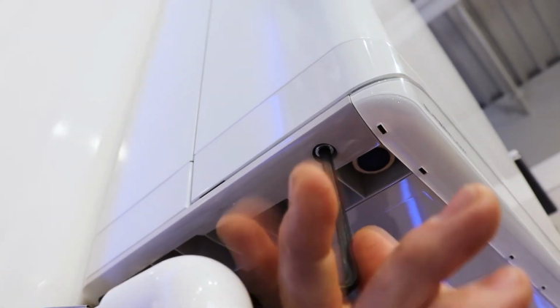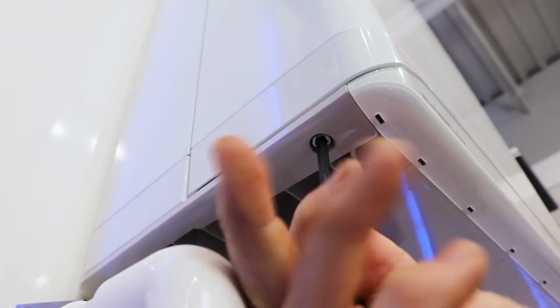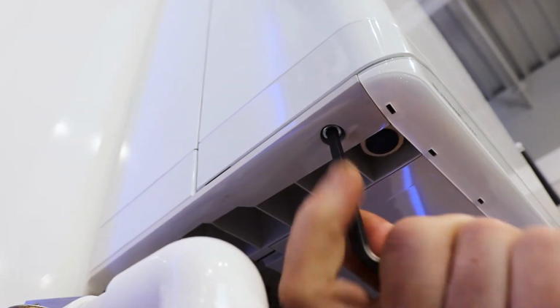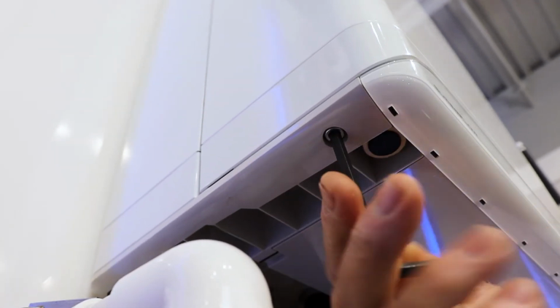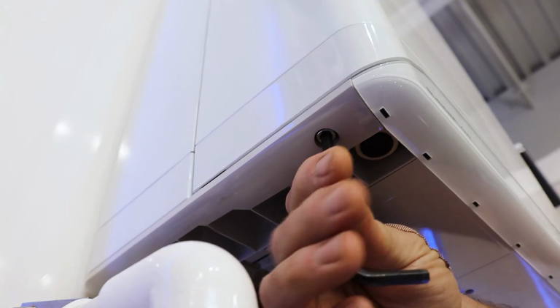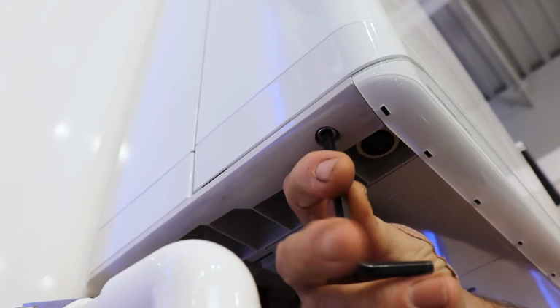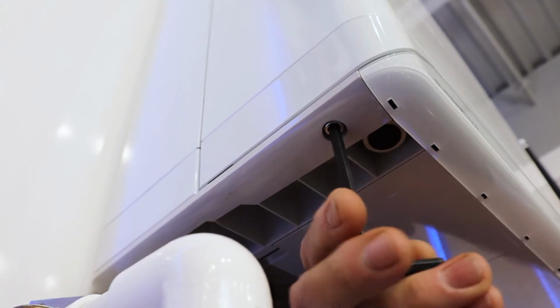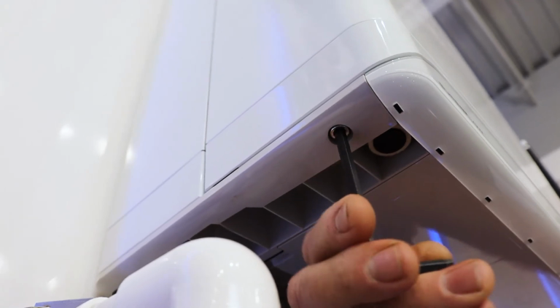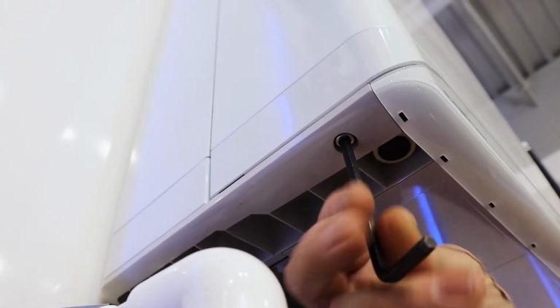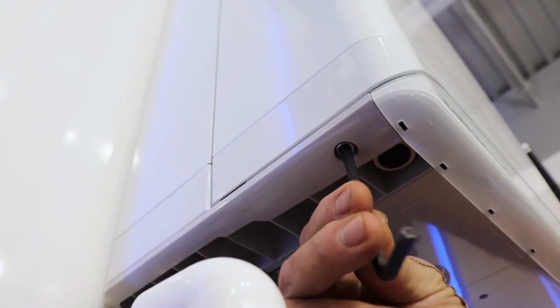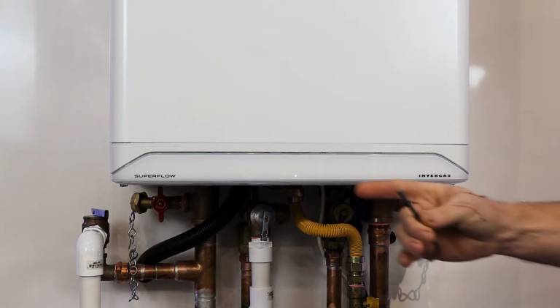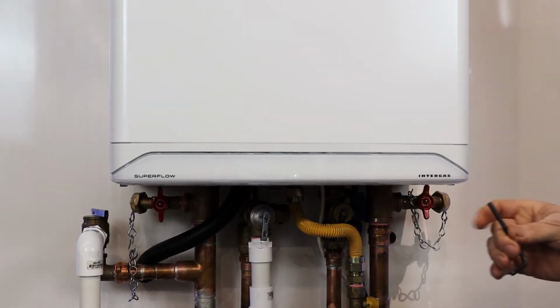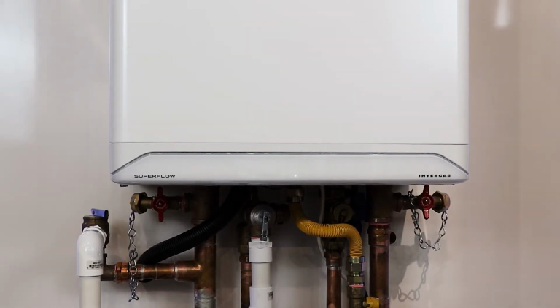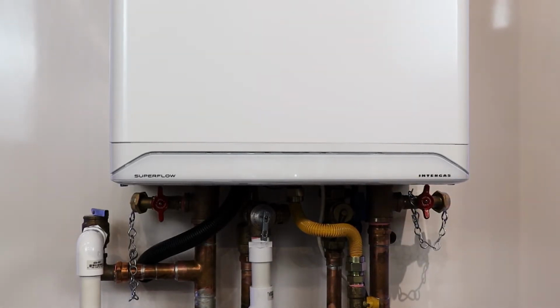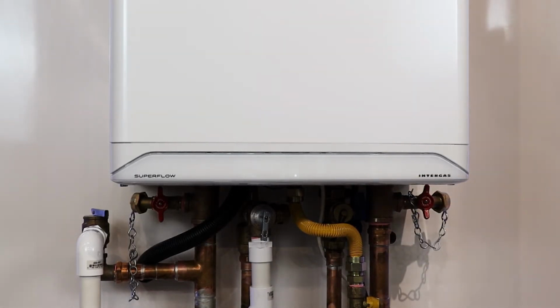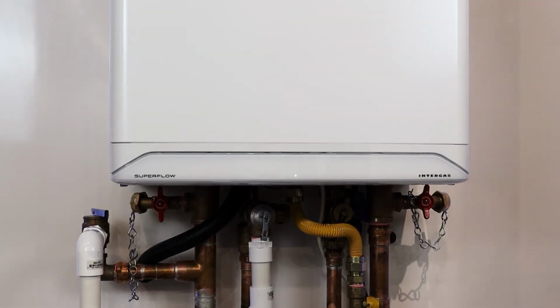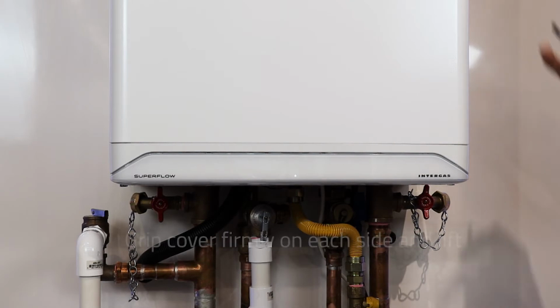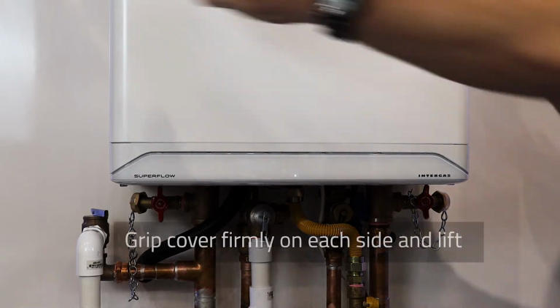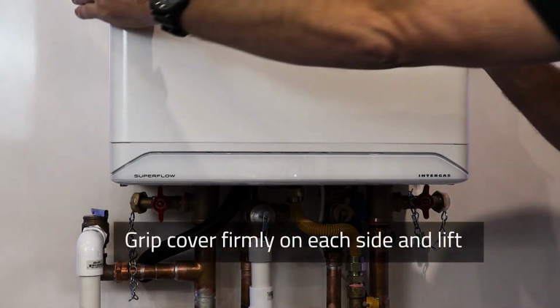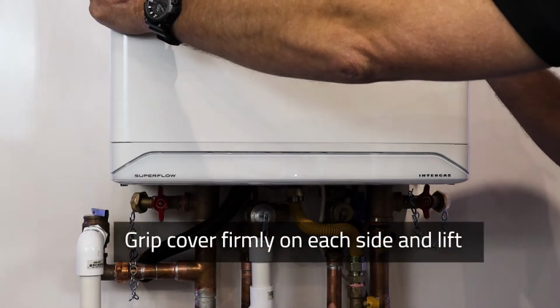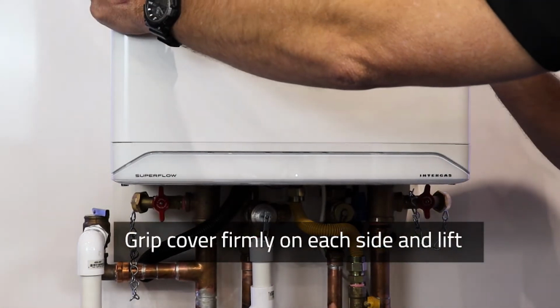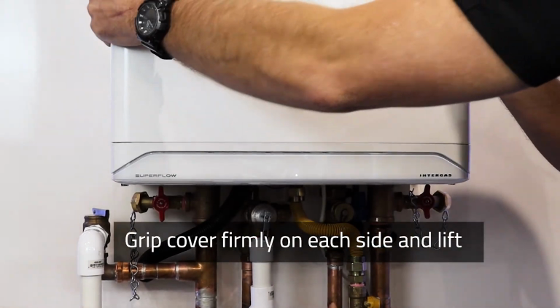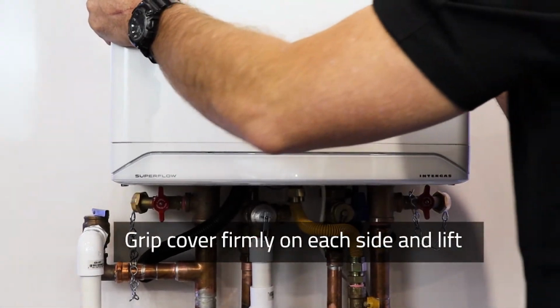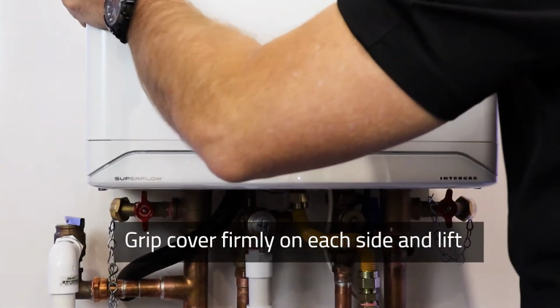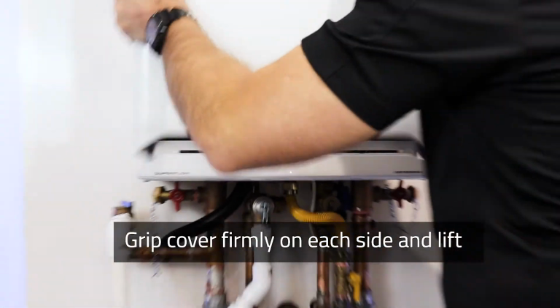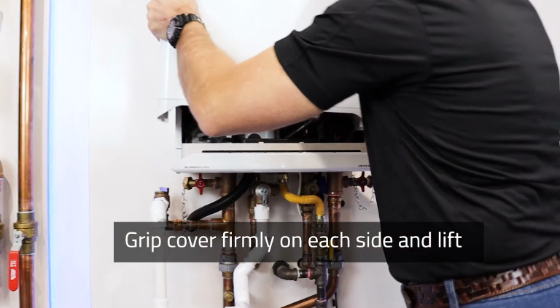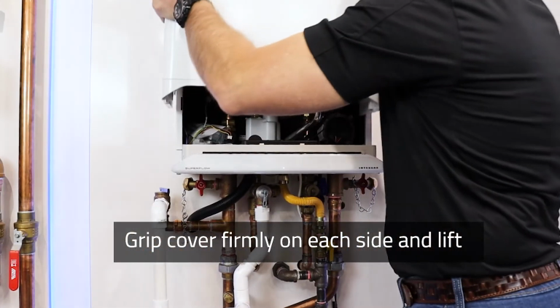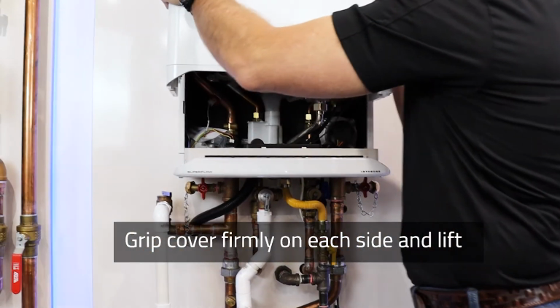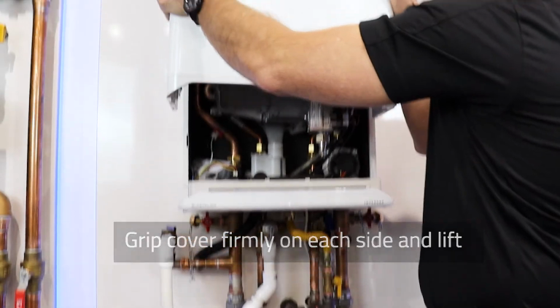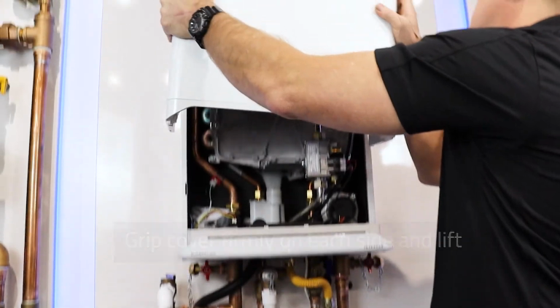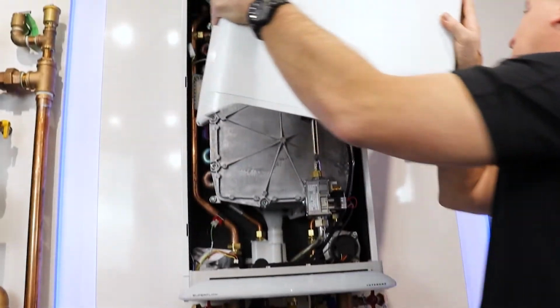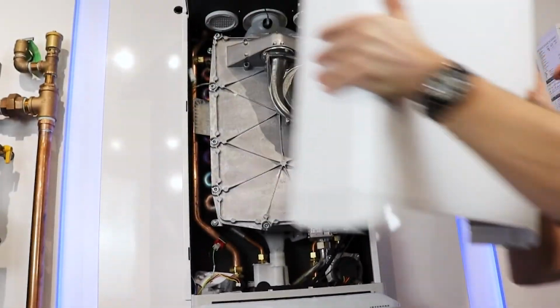Use the allen key to undo the bolt until it is loose. Once both bolts are undone, grip the cover firmly on each side and push up to take the cover off.